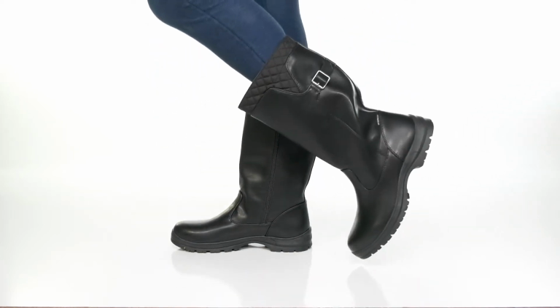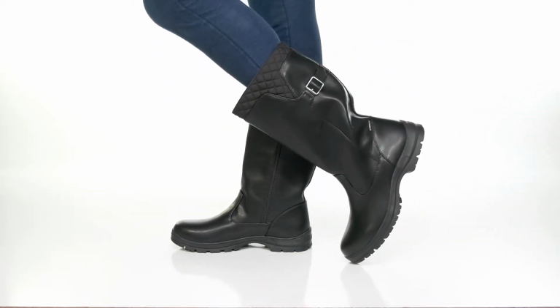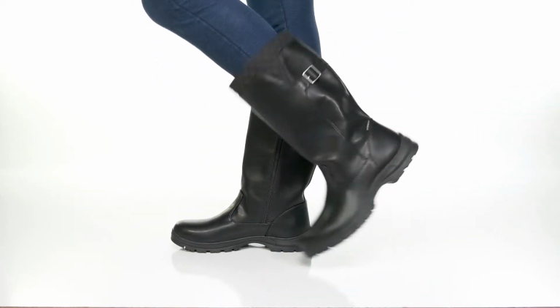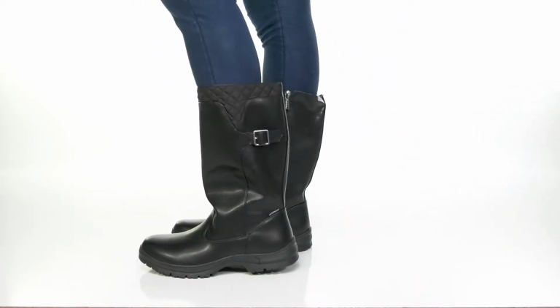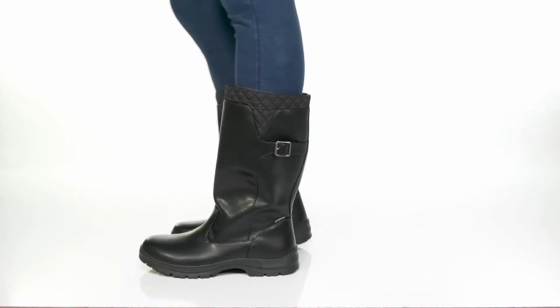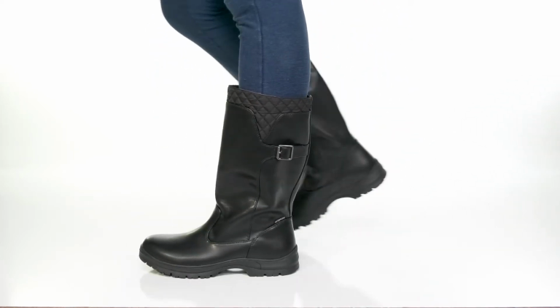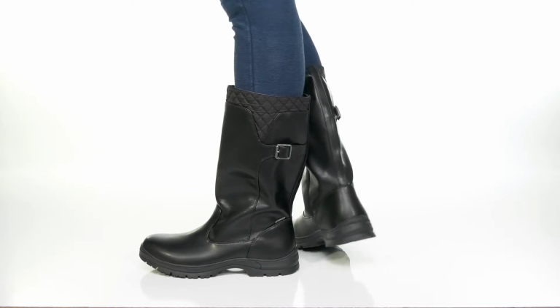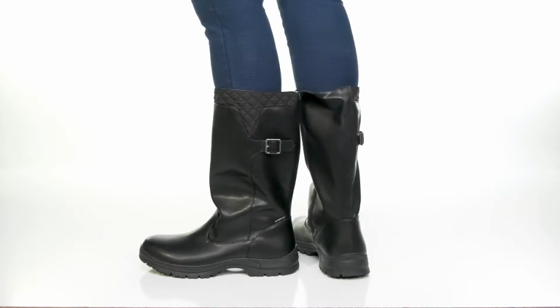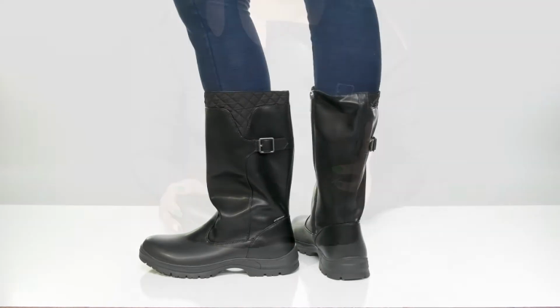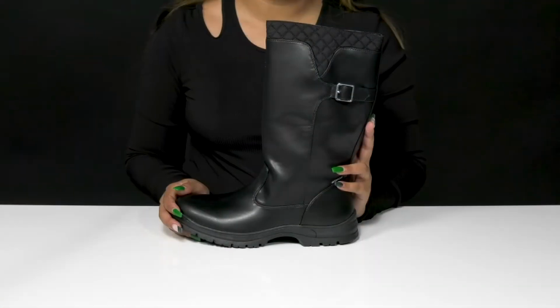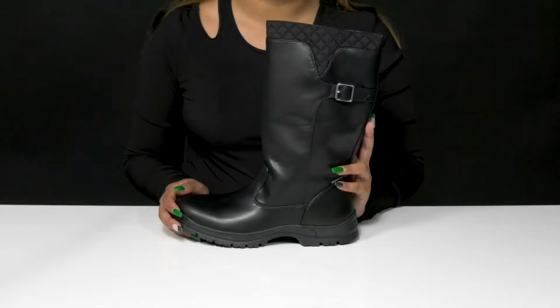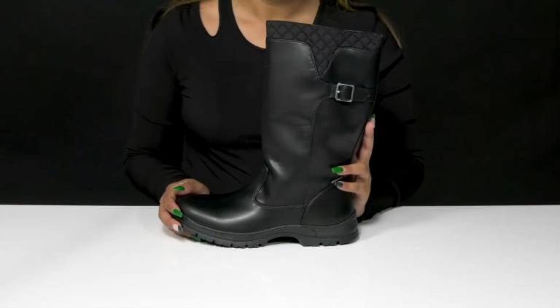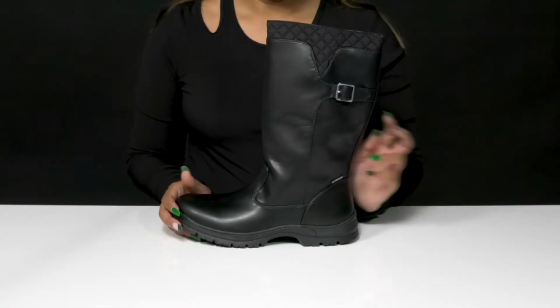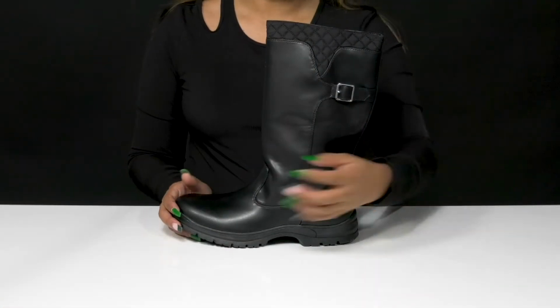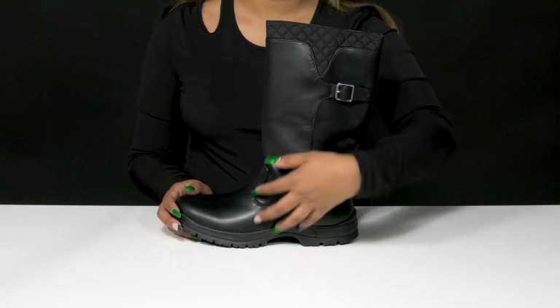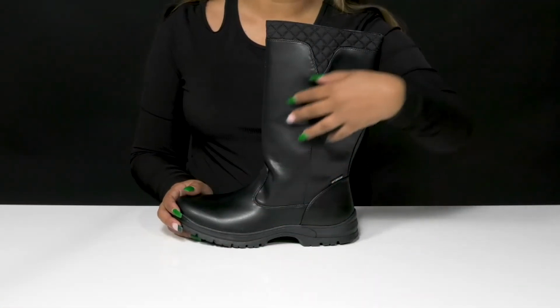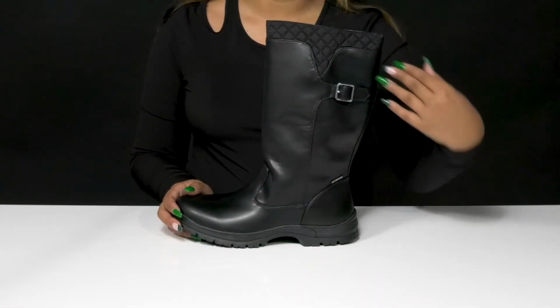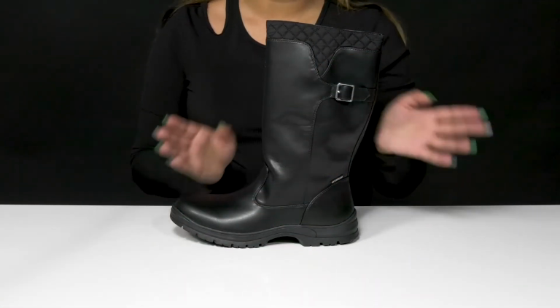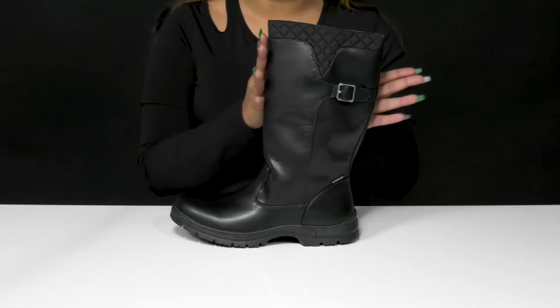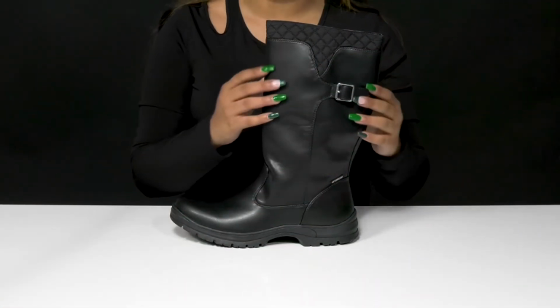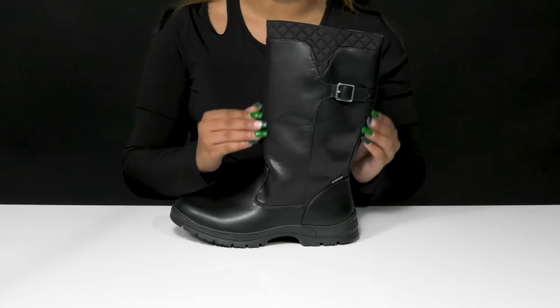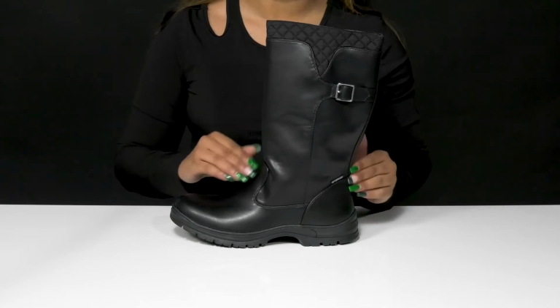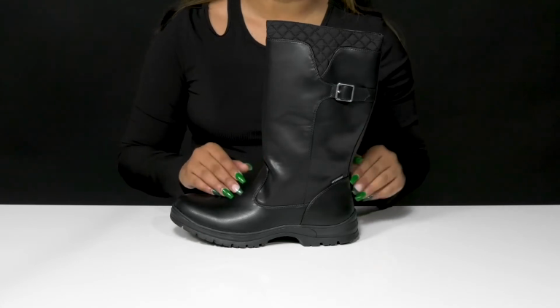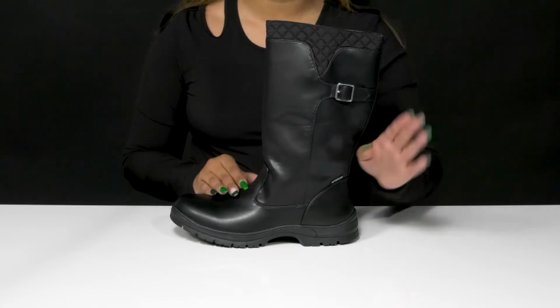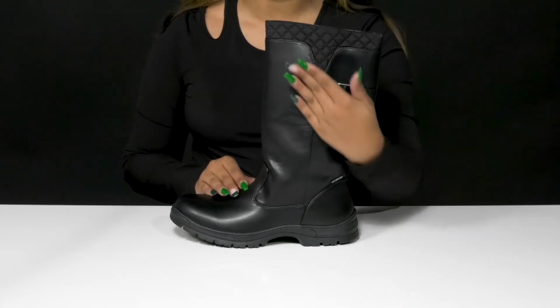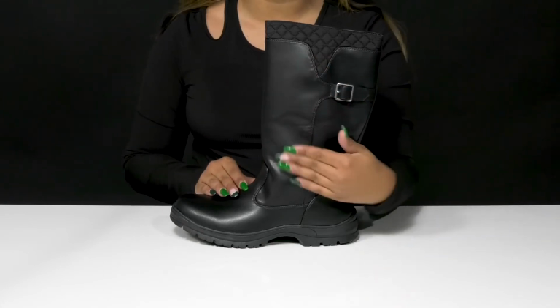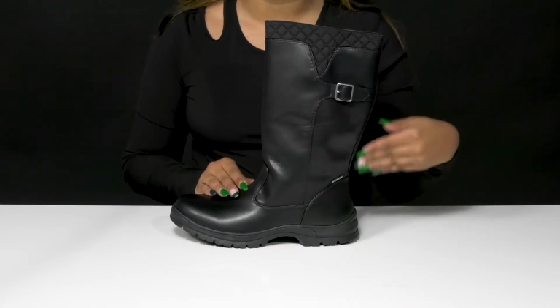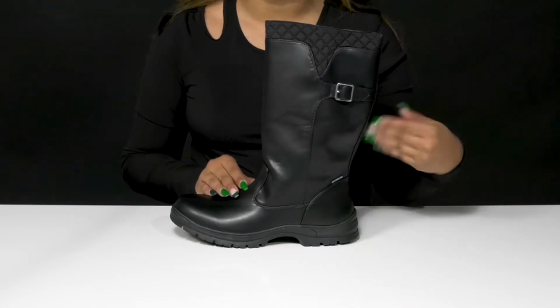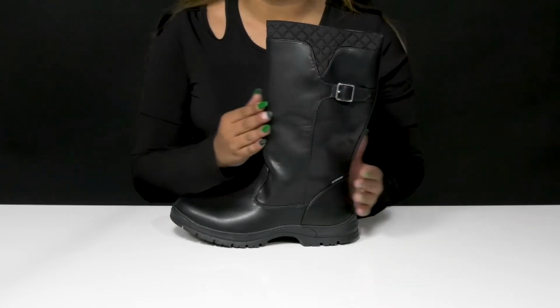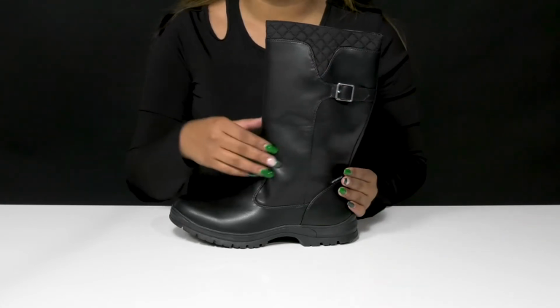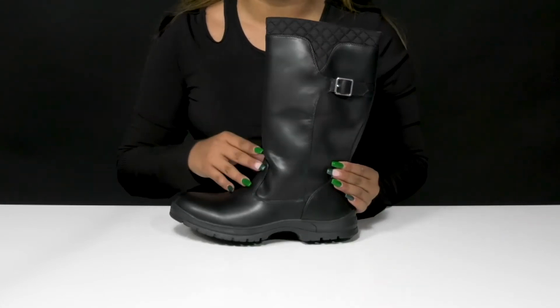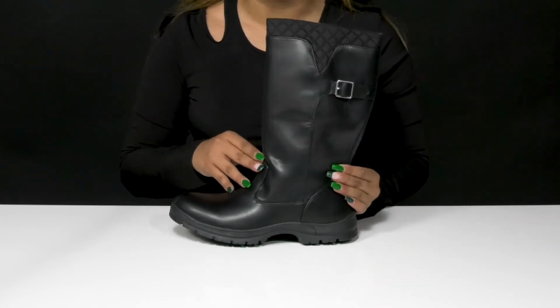Give yourself a unique fall look when you rock these boots by Tundra. You'll absolutely adore this beautiful man-made upper that gives you a wonderful leather-like appearance, adding a sleek and chic style with a bit of a glossy shine.